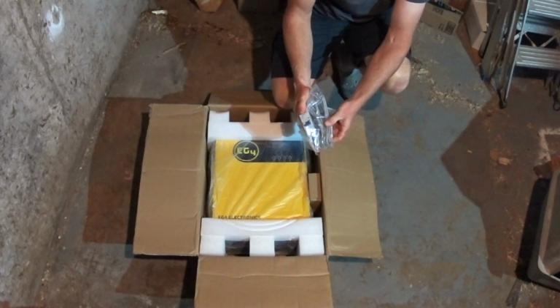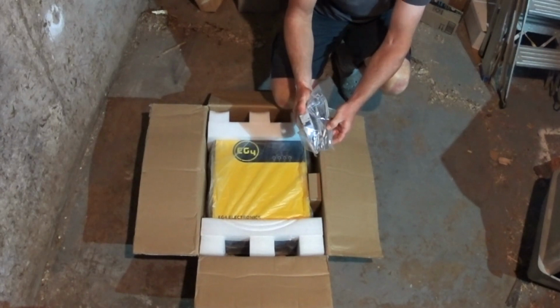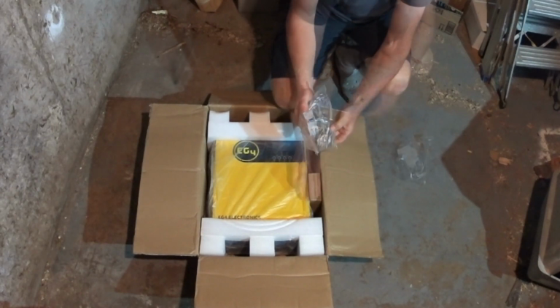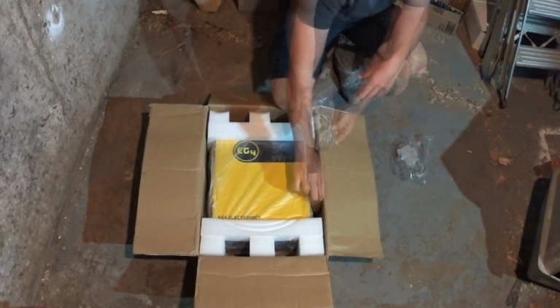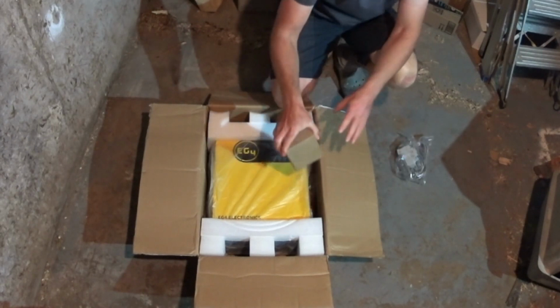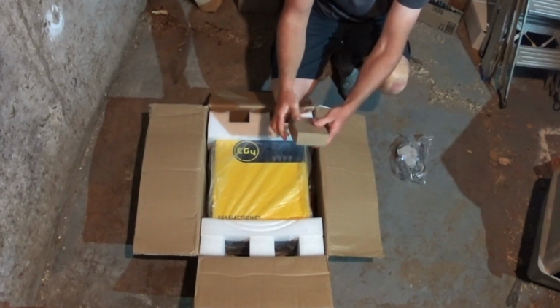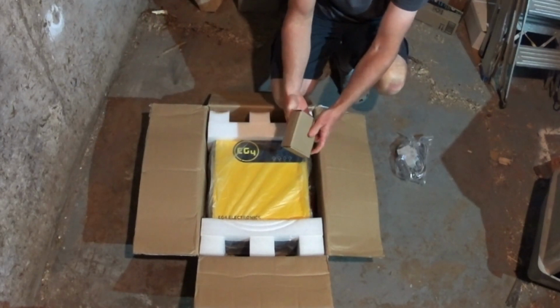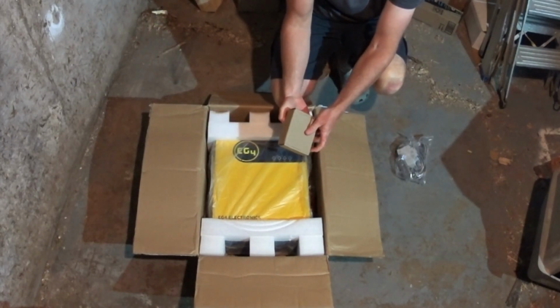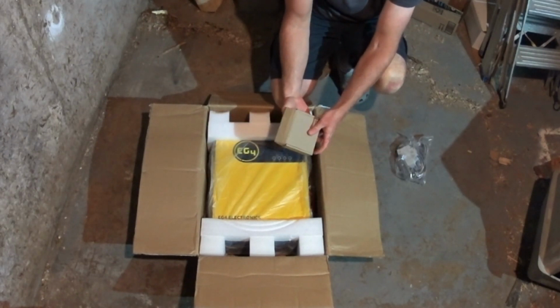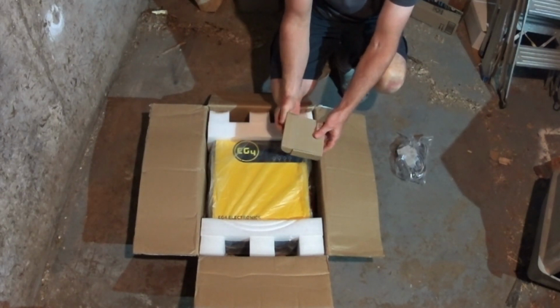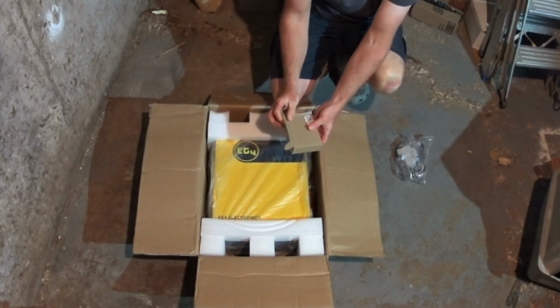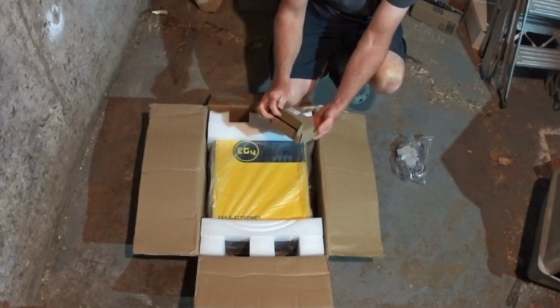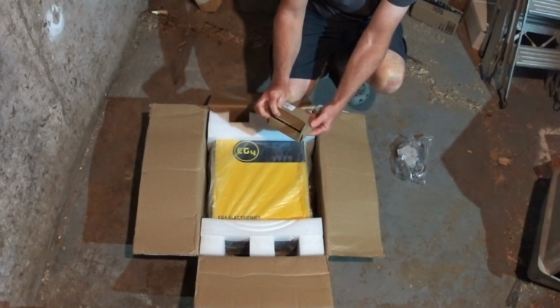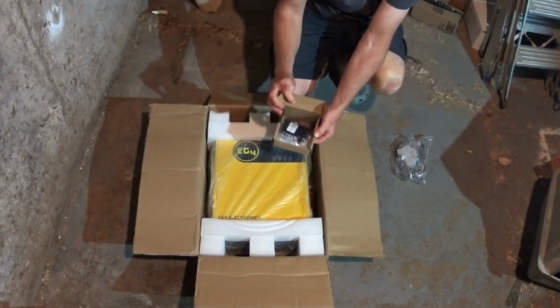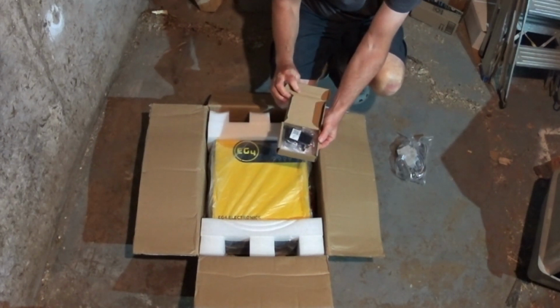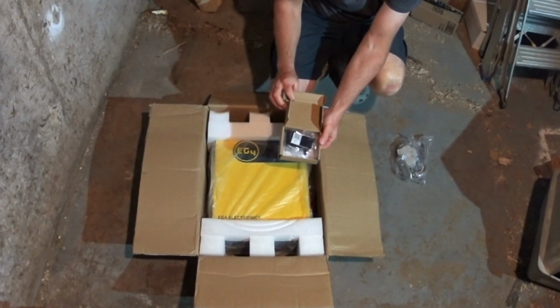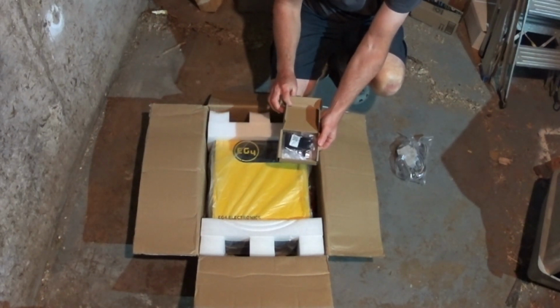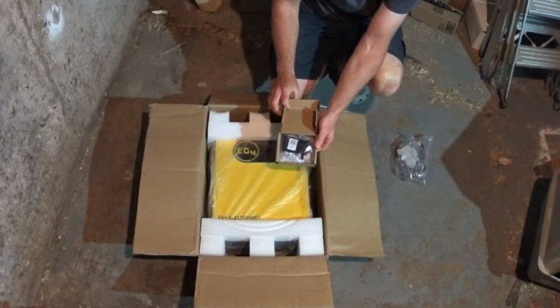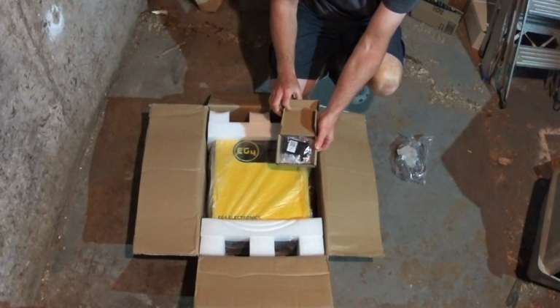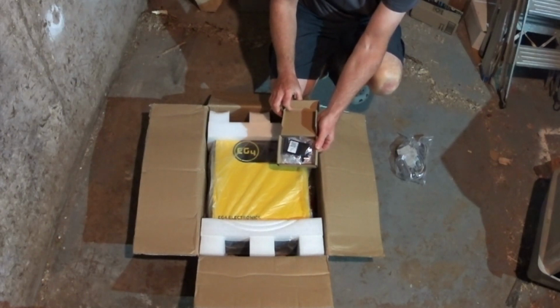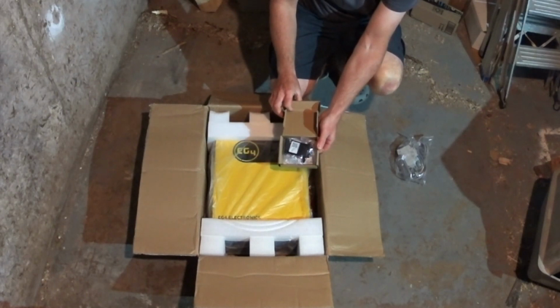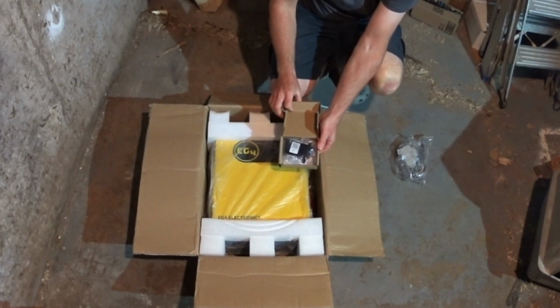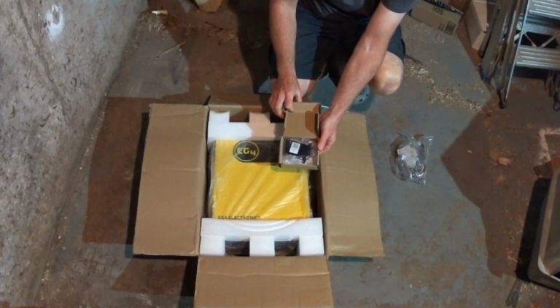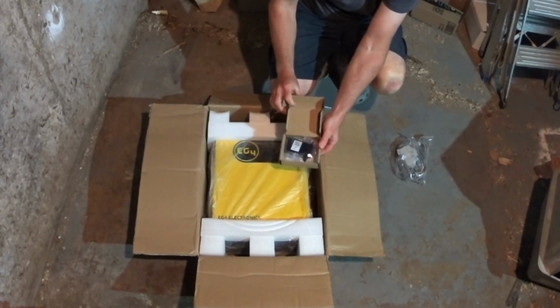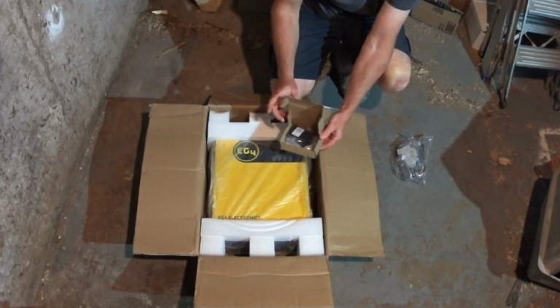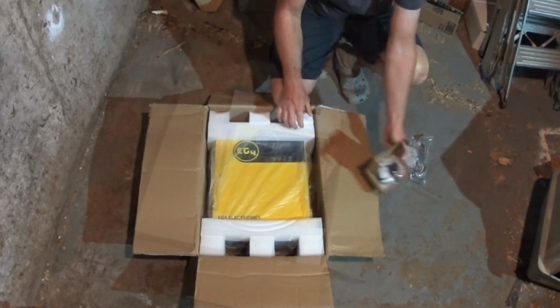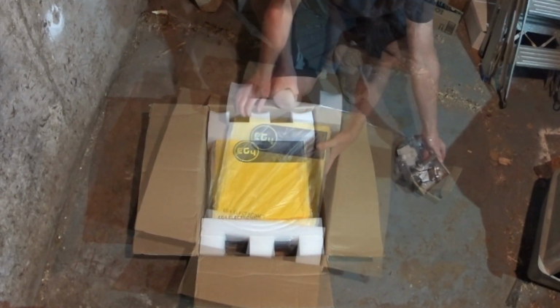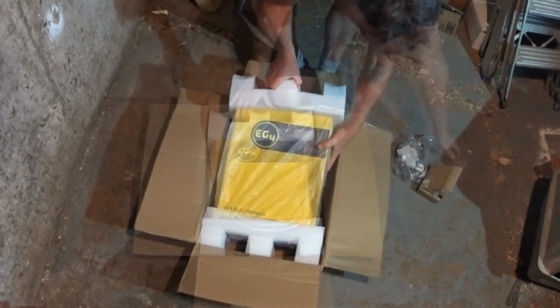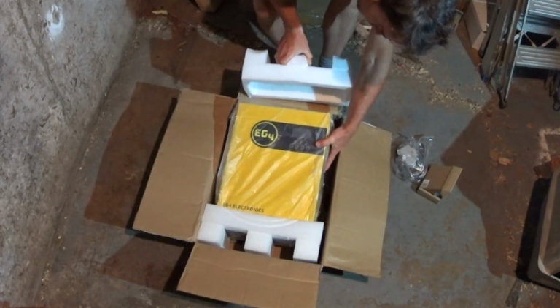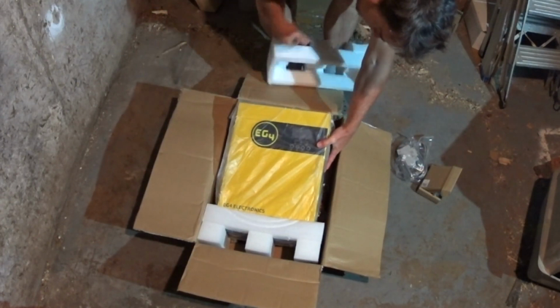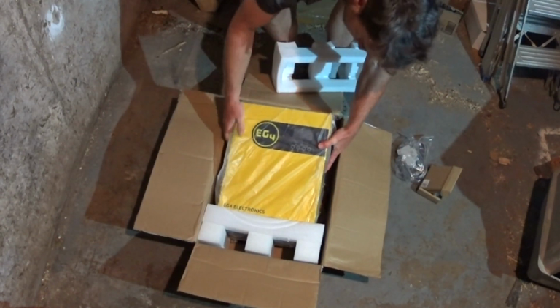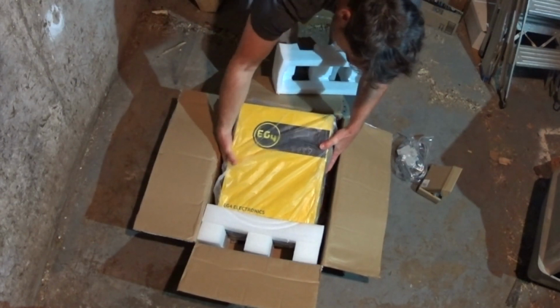It comes with all the standard stuff: the DC breaker, a little Wi-Fi dongle which I probably won't be using, and of course the unit itself.